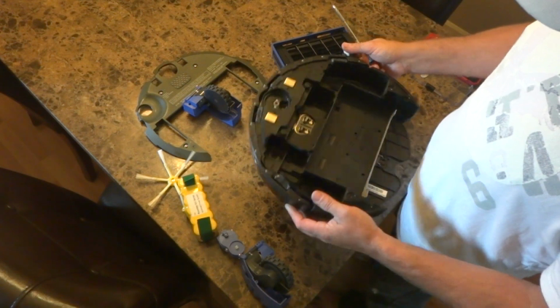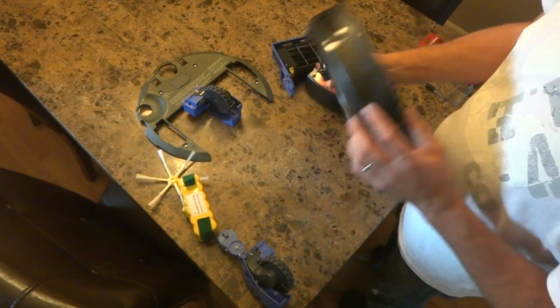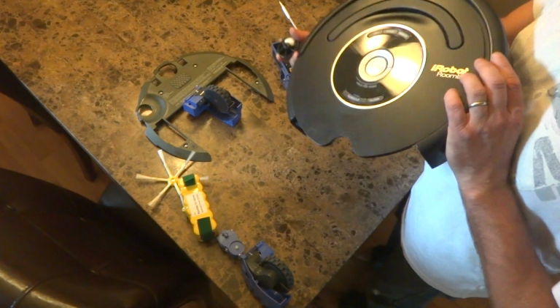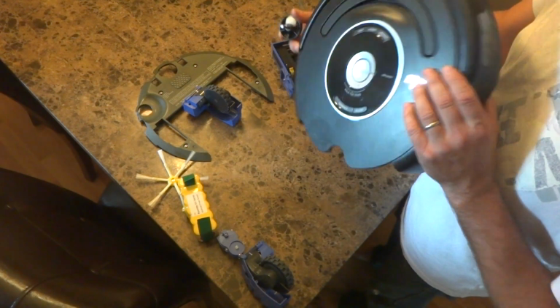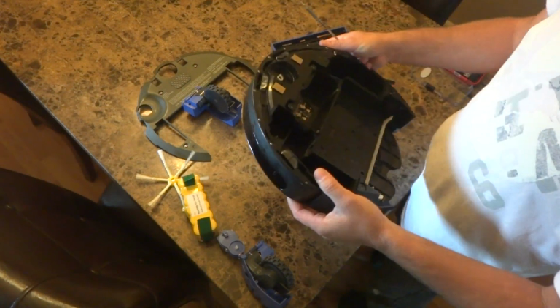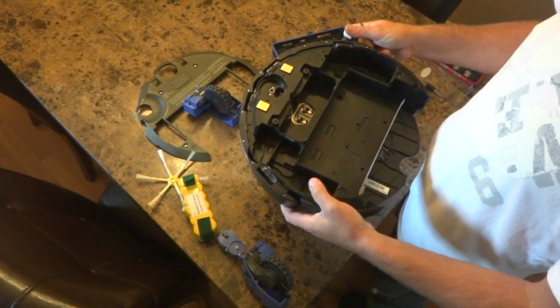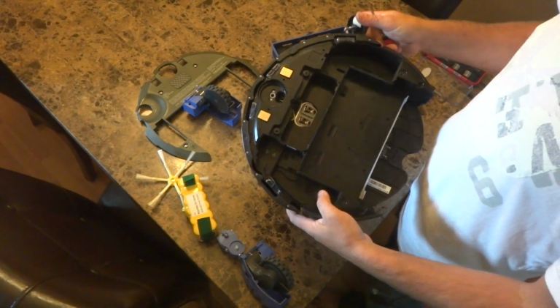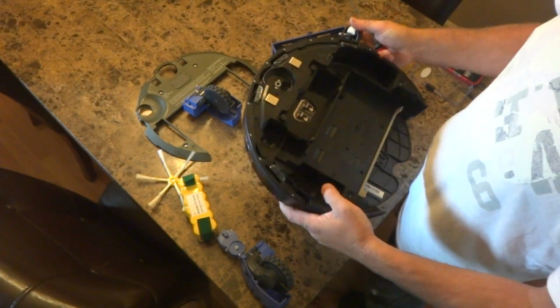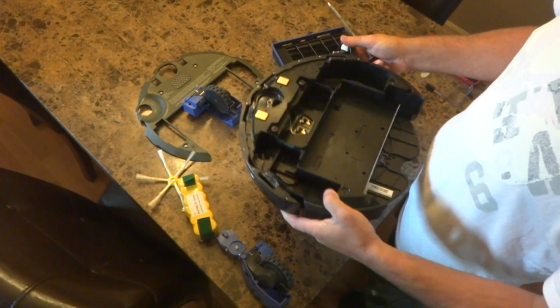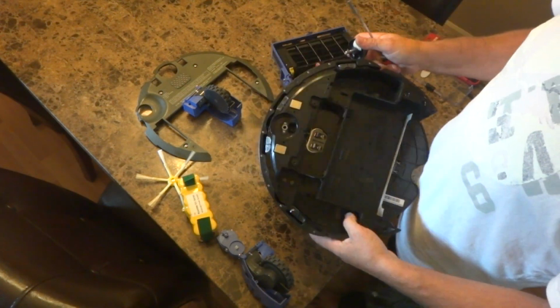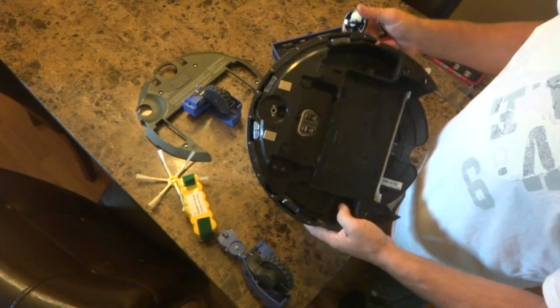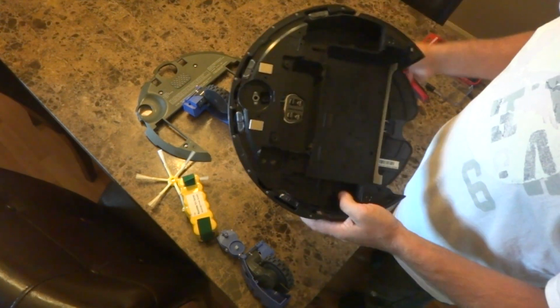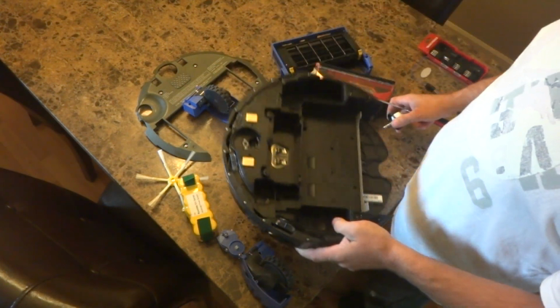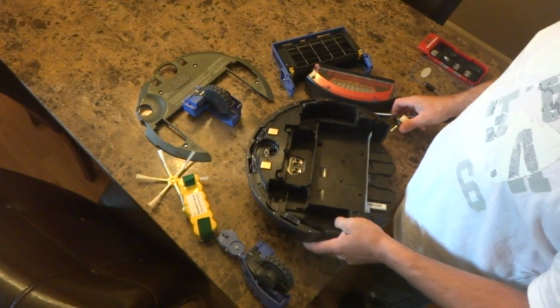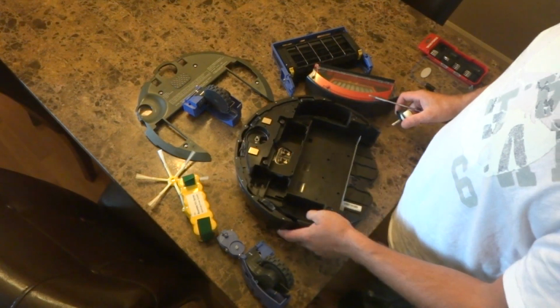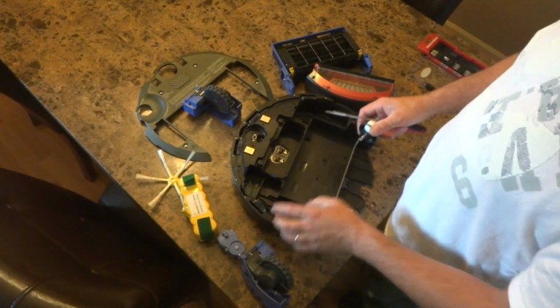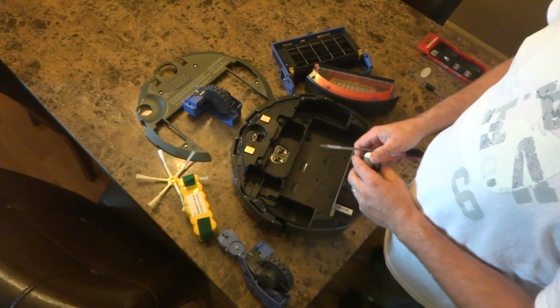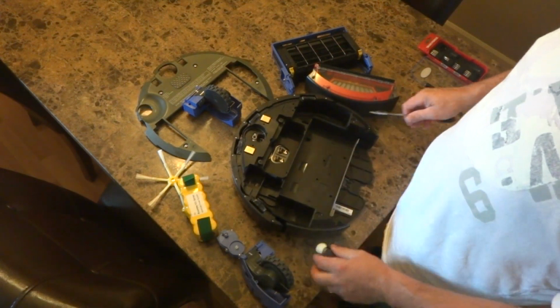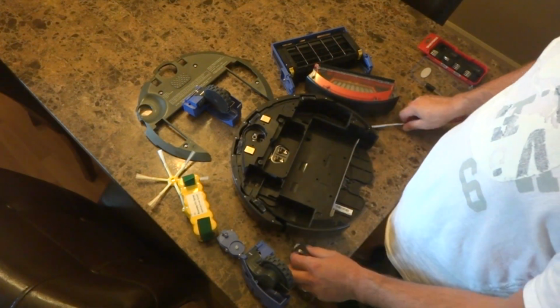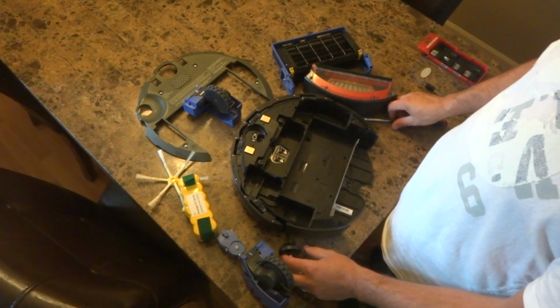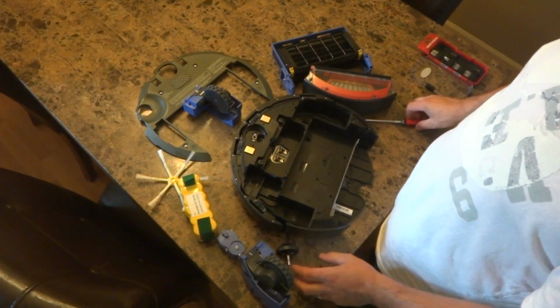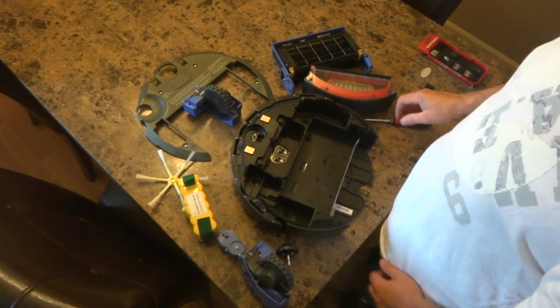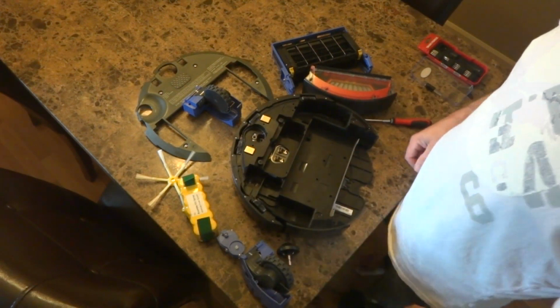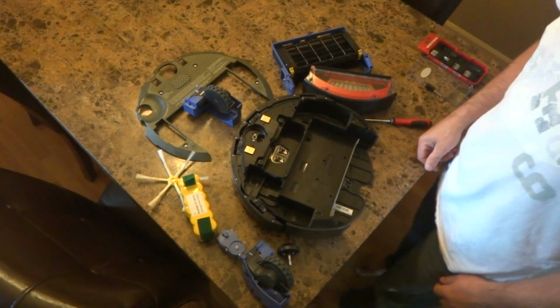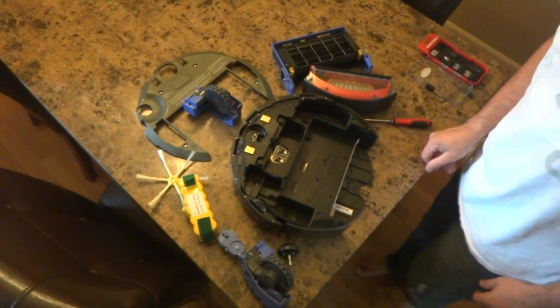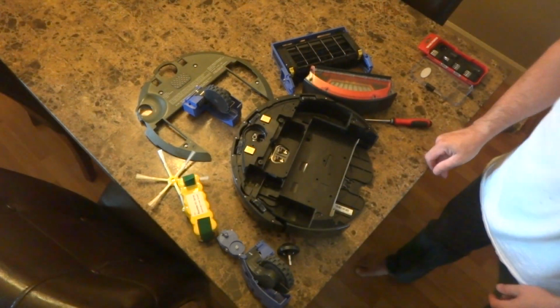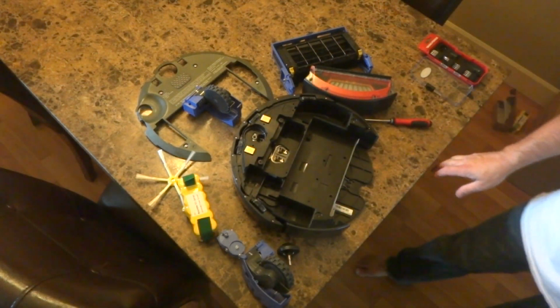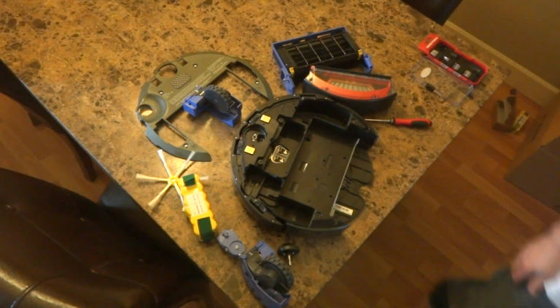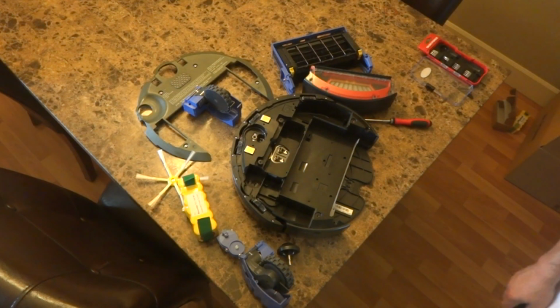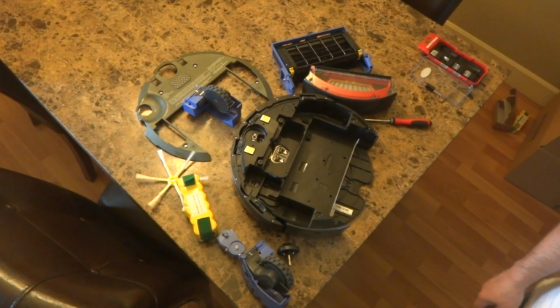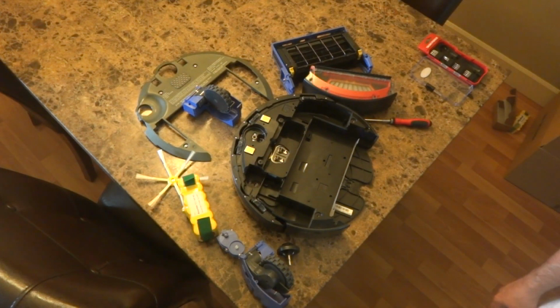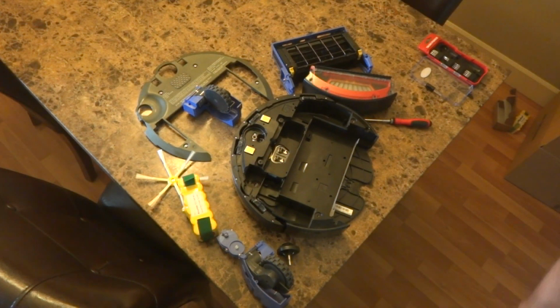So this is the iRobot Roomba with all the modules removed. Please subscribe — thanks for watching. If you guys have any questions, please comment below or message me. Thank you.